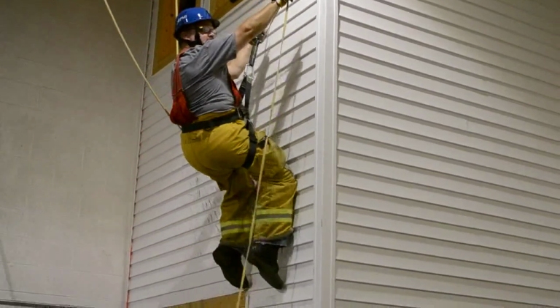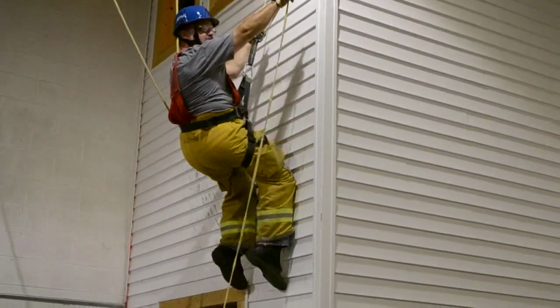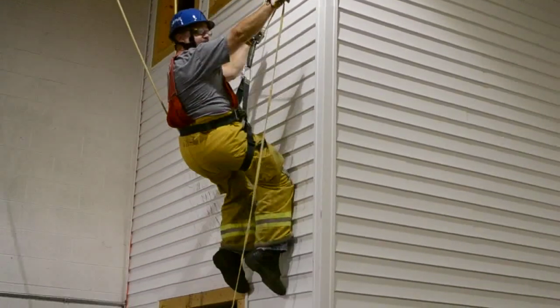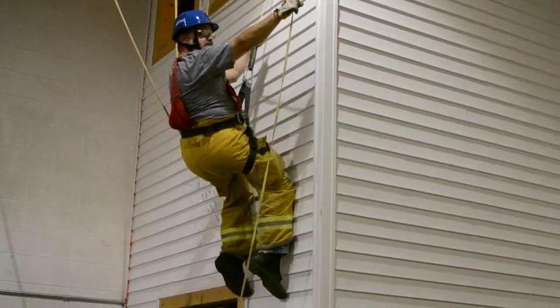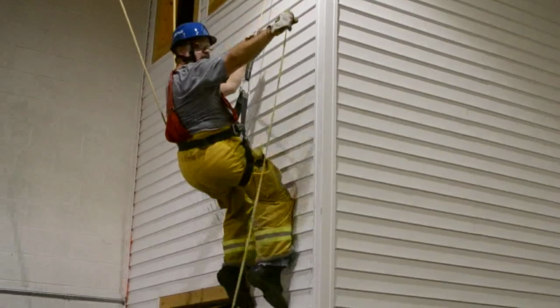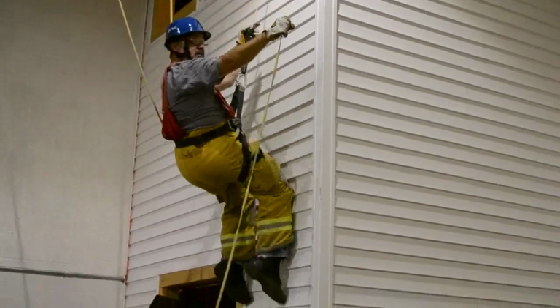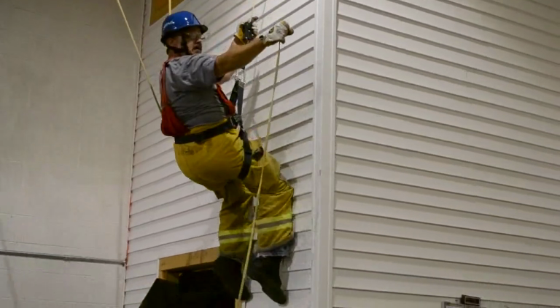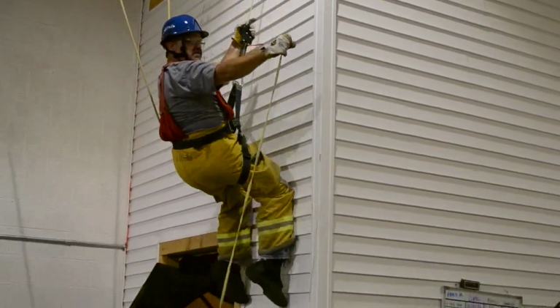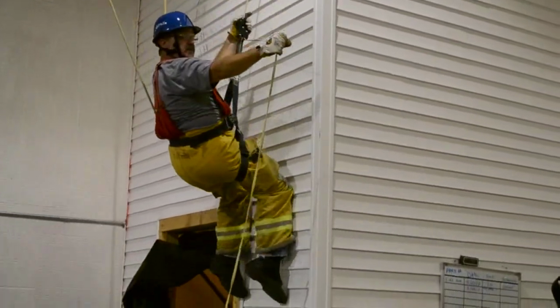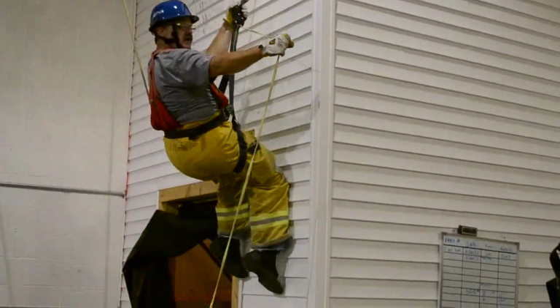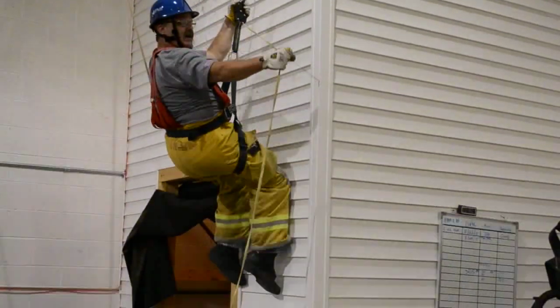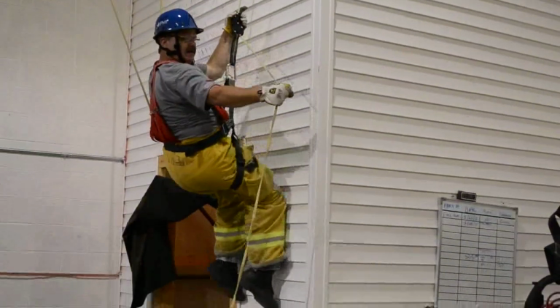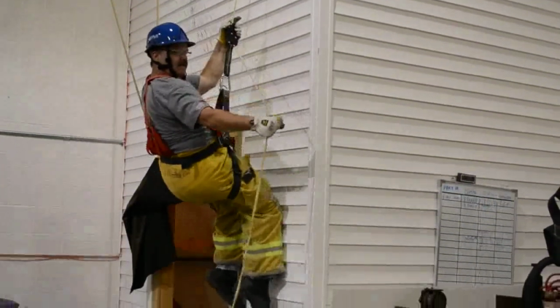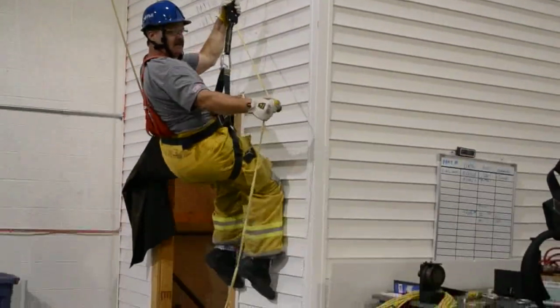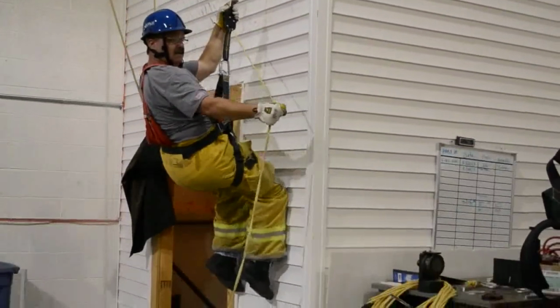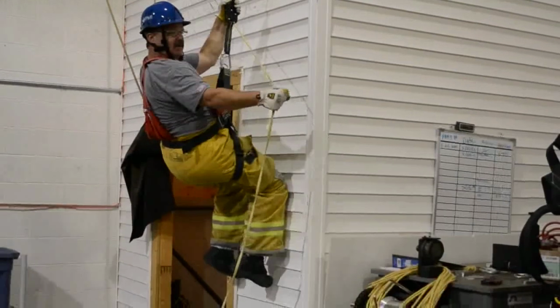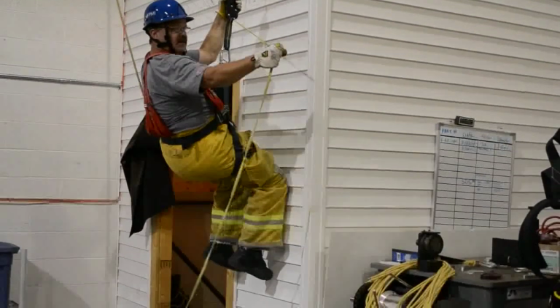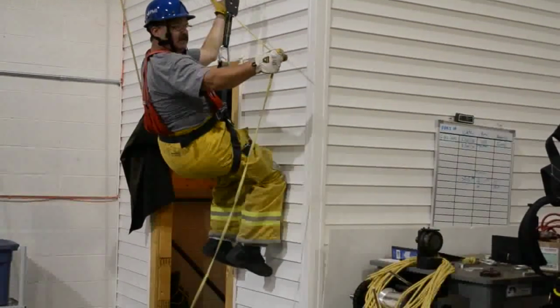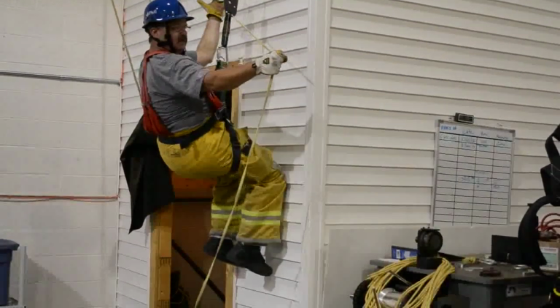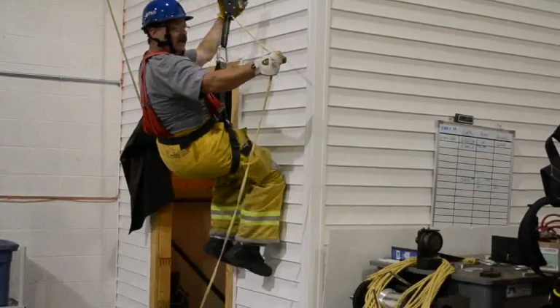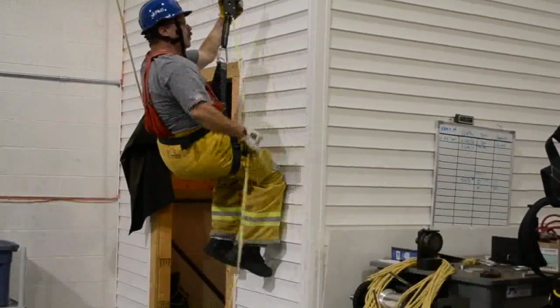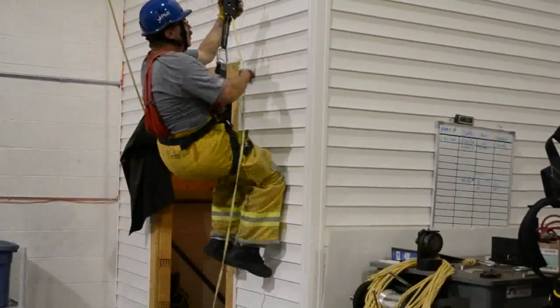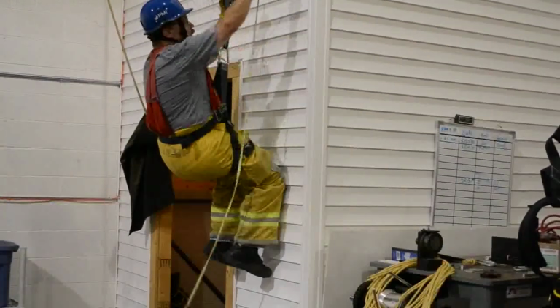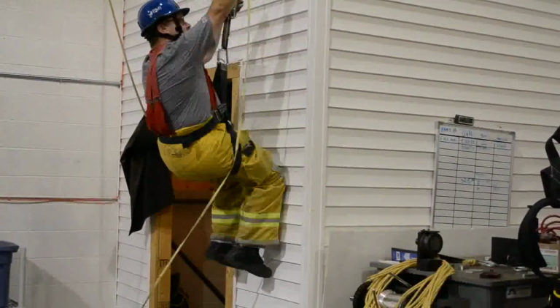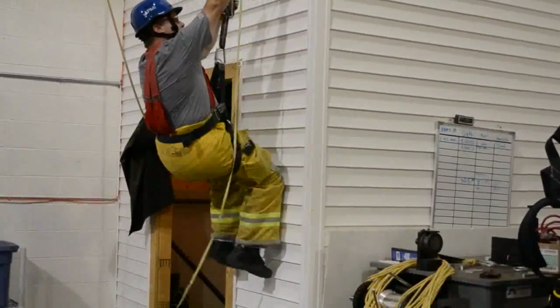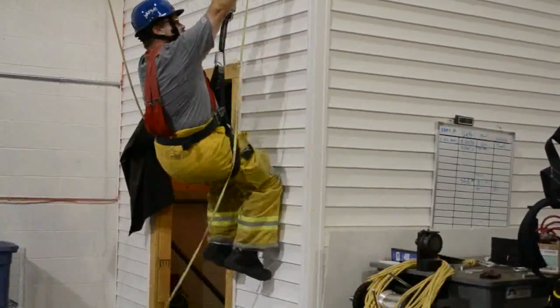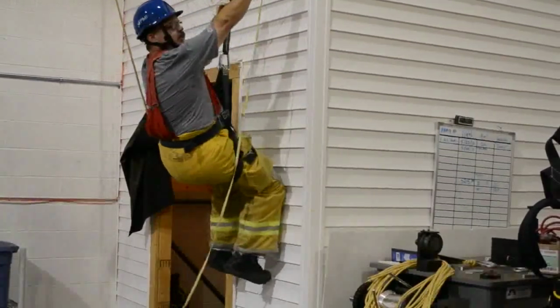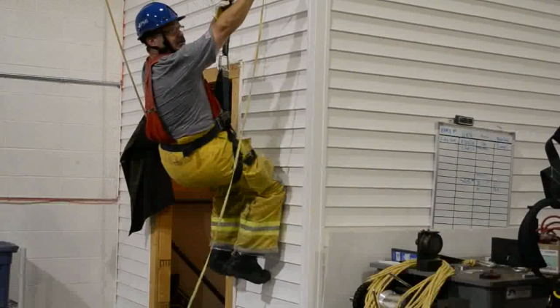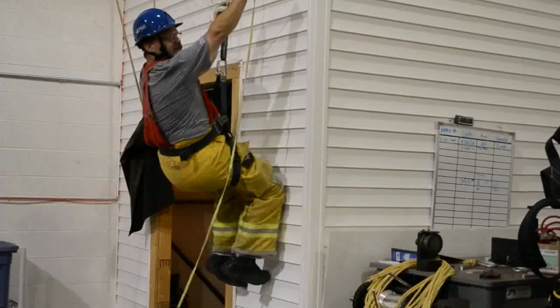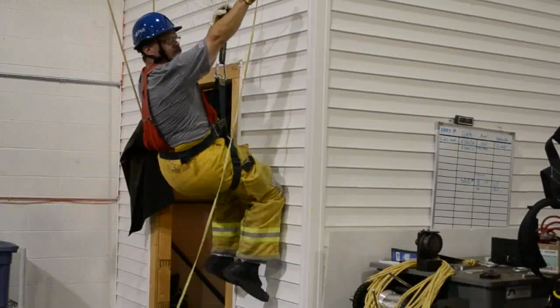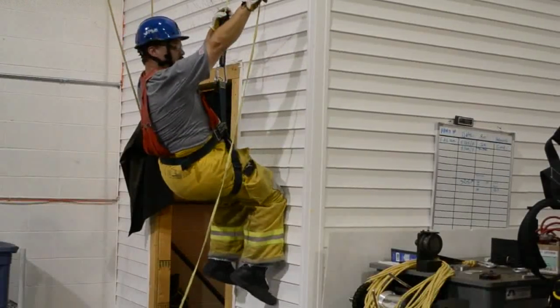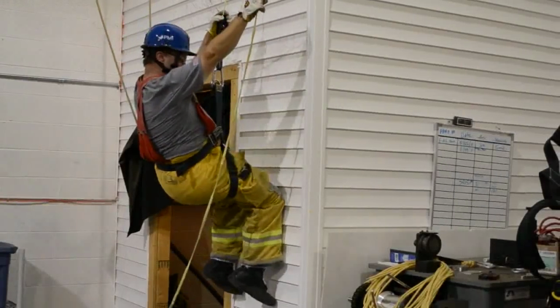If I want to go faster, I simply bring my arm out and down. If I want to stop, I let go or come up here to the start position again.